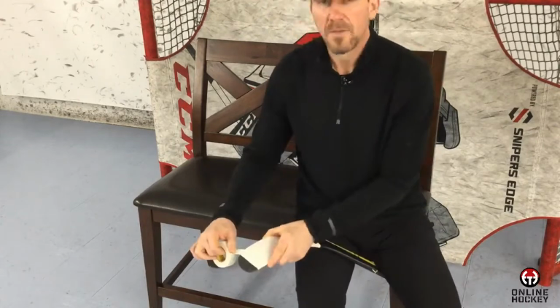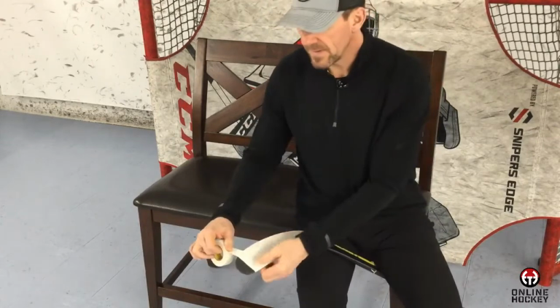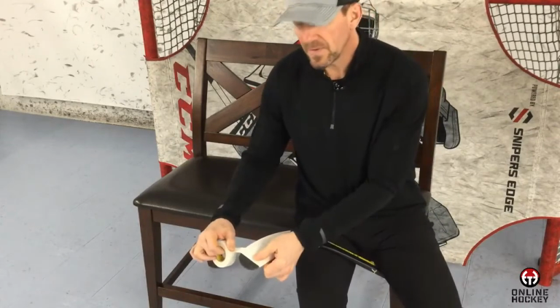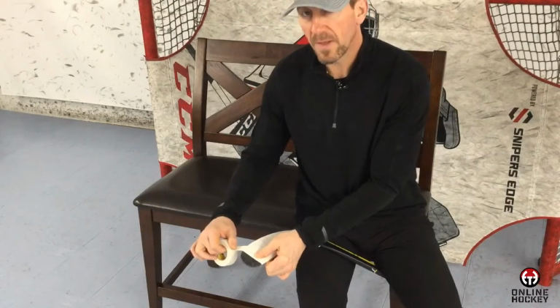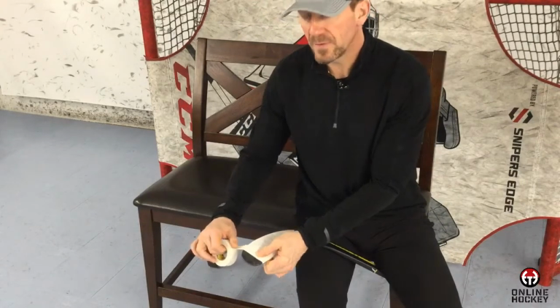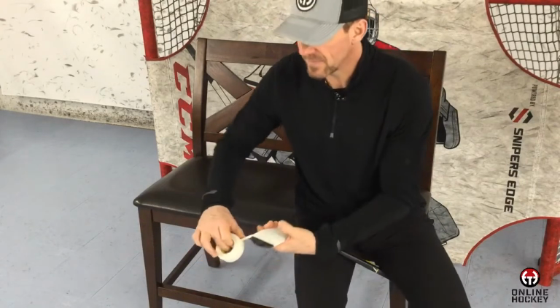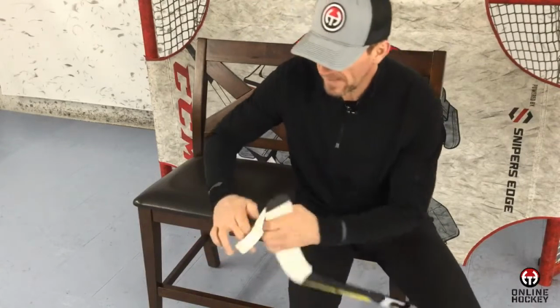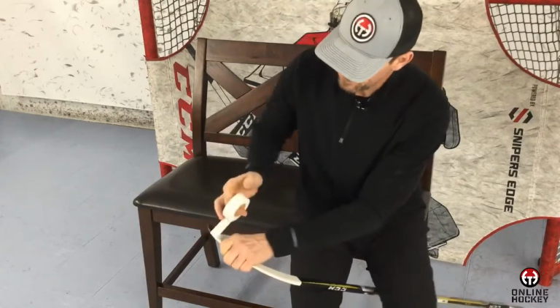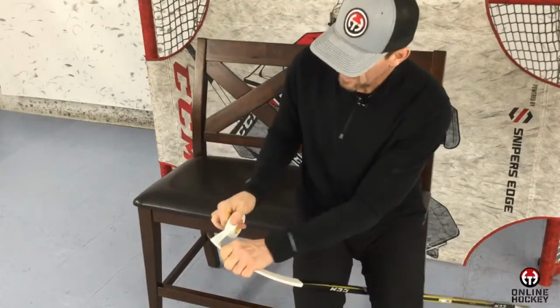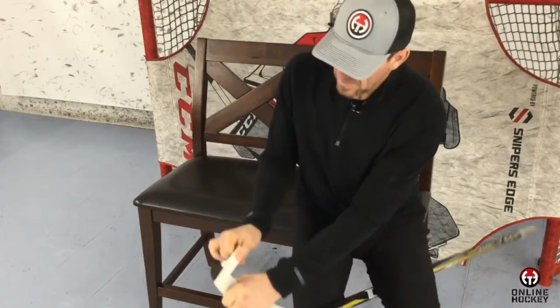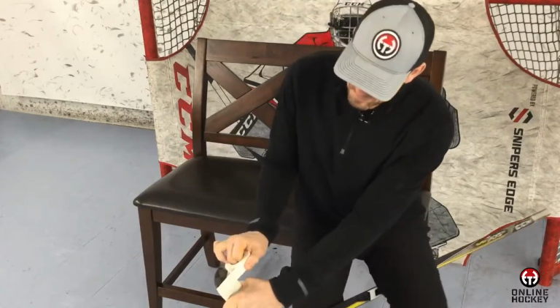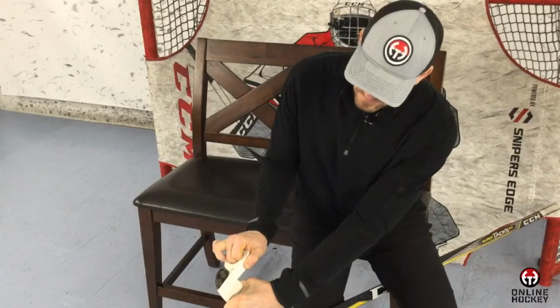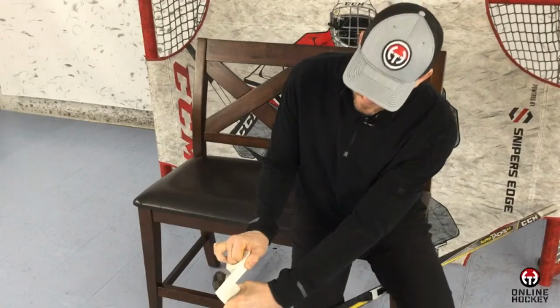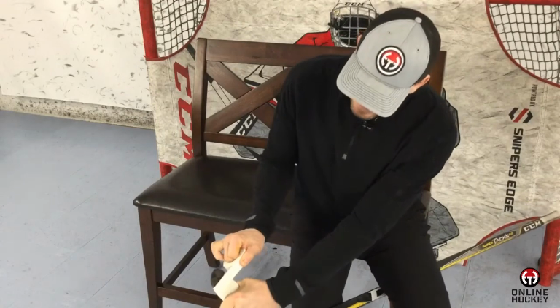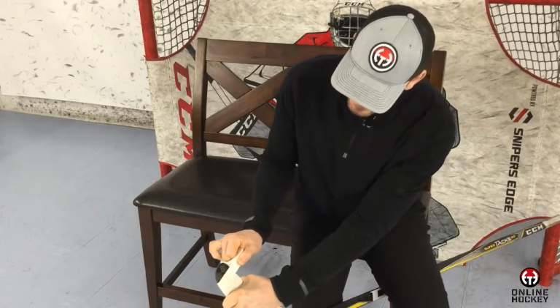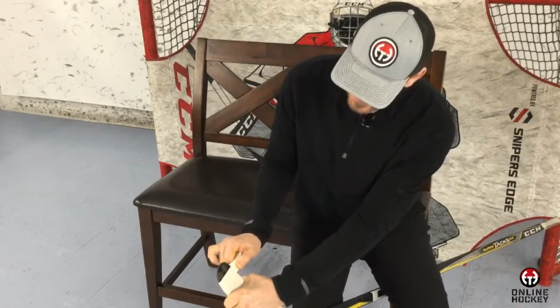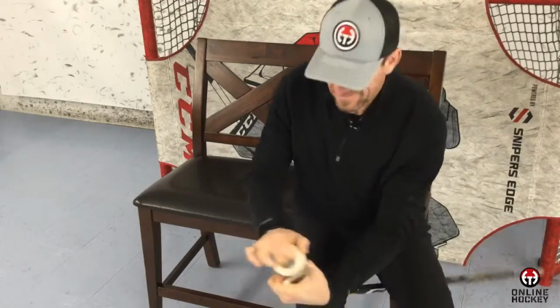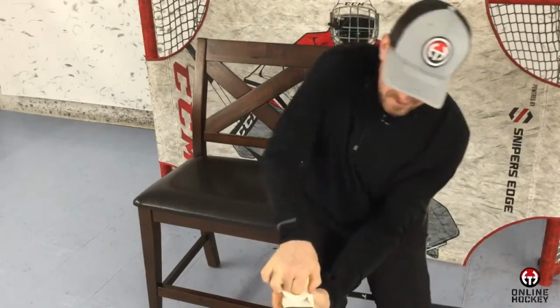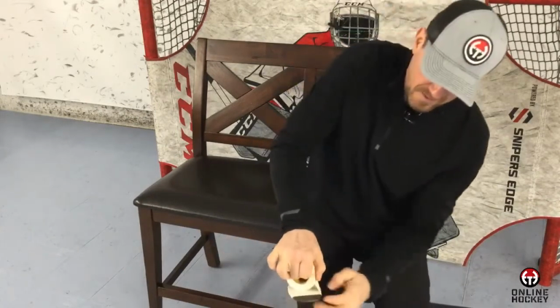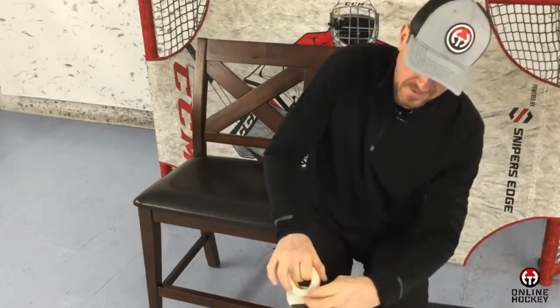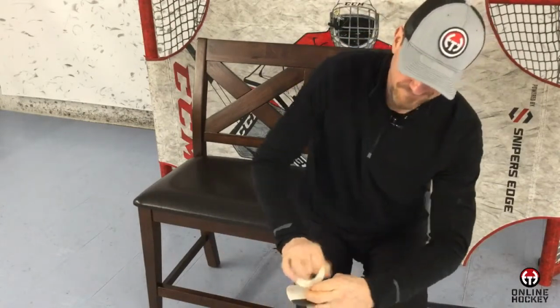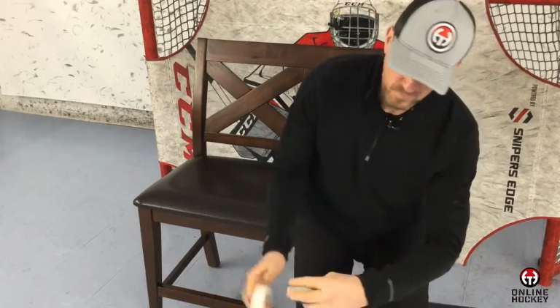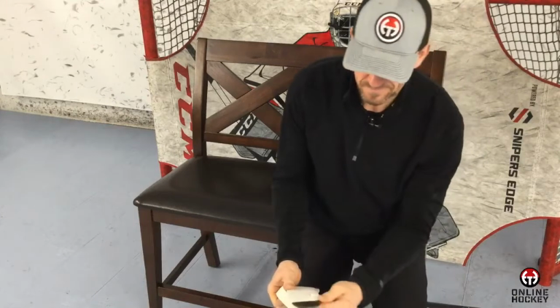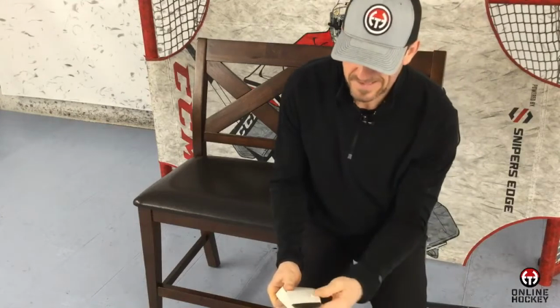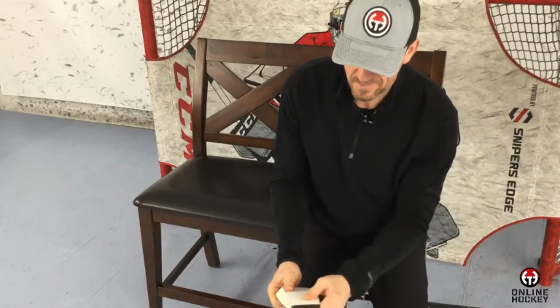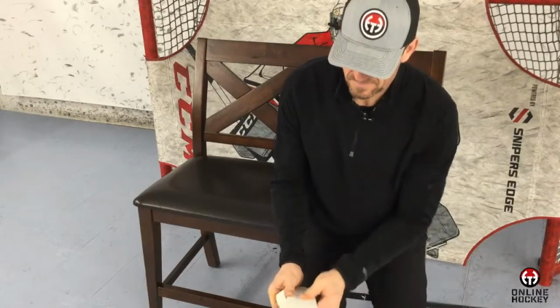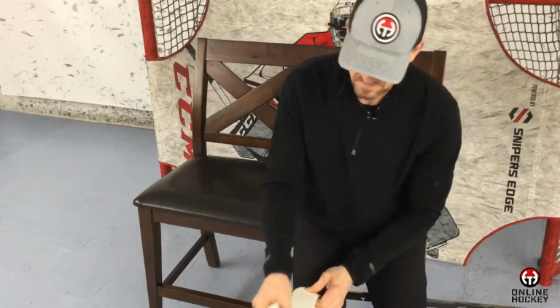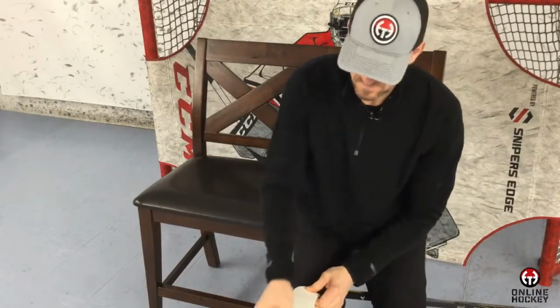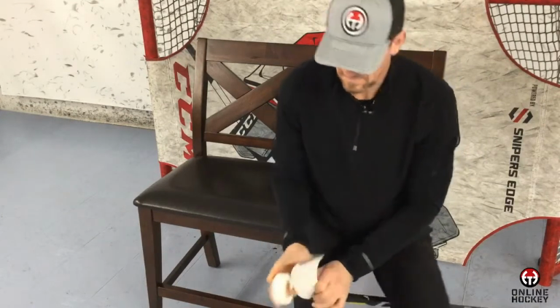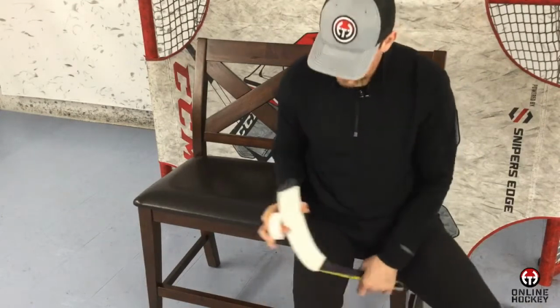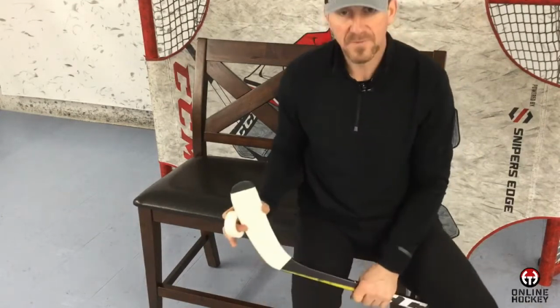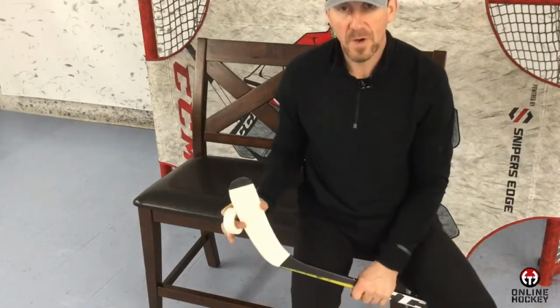Once we get to the toe of the blade, there are two options. Option one is to bring it around, tighten it, then rip it and lock it down. There's version one.